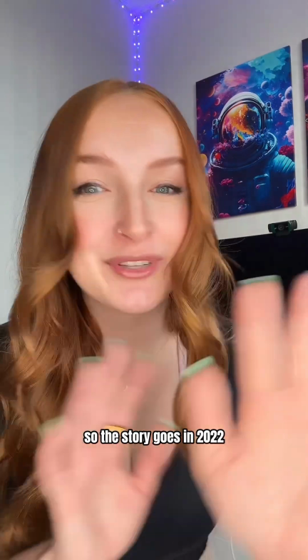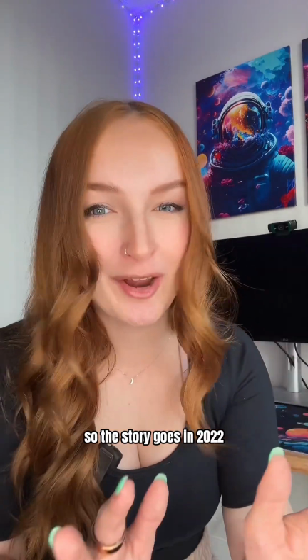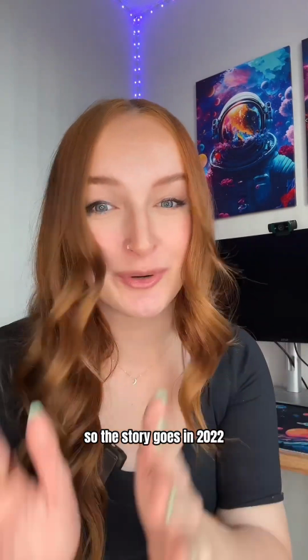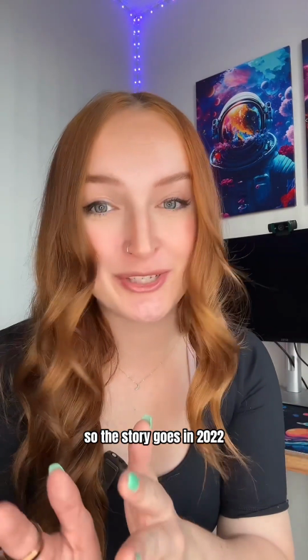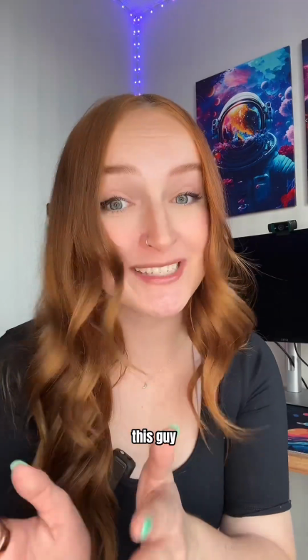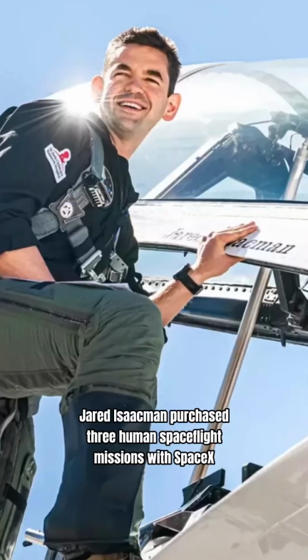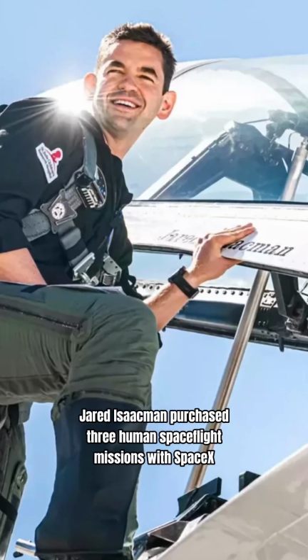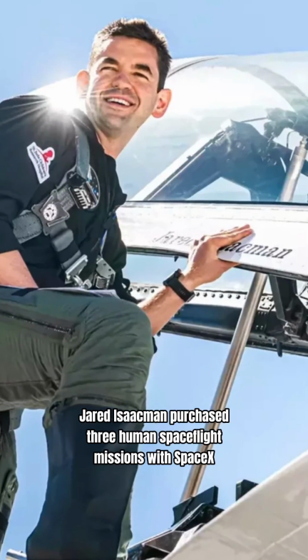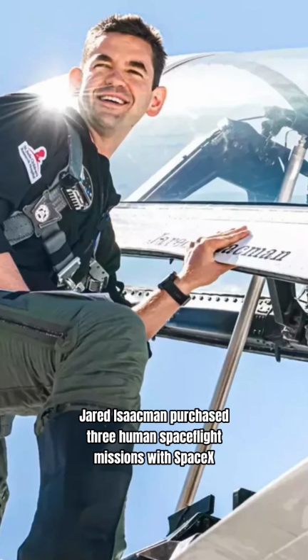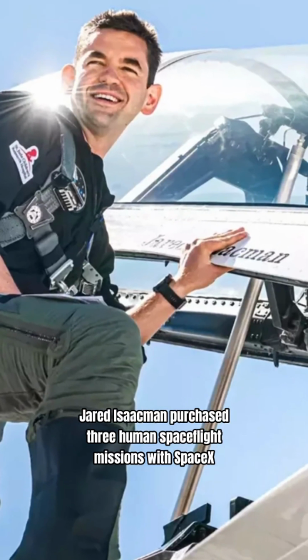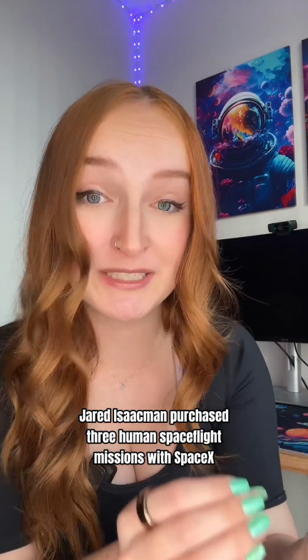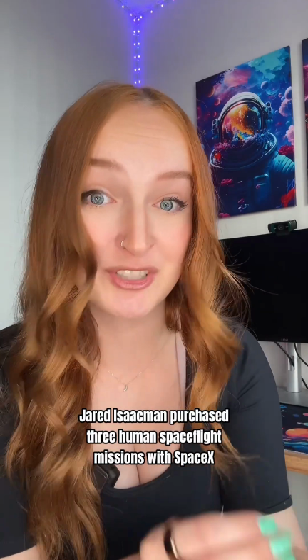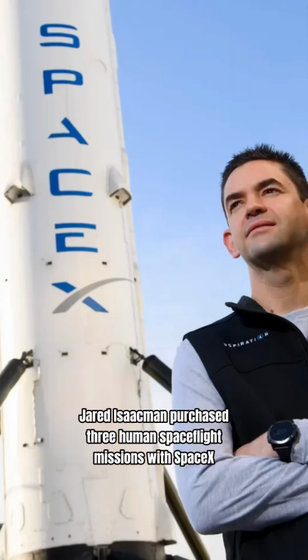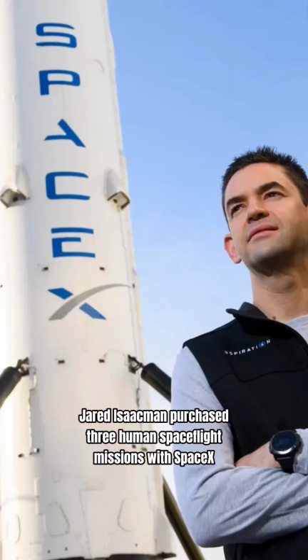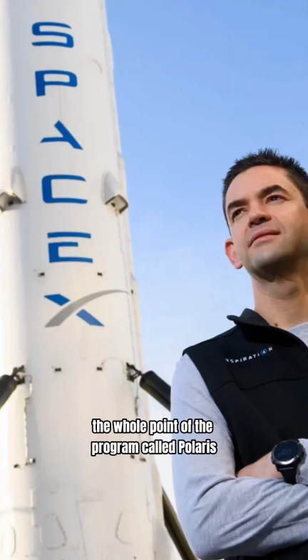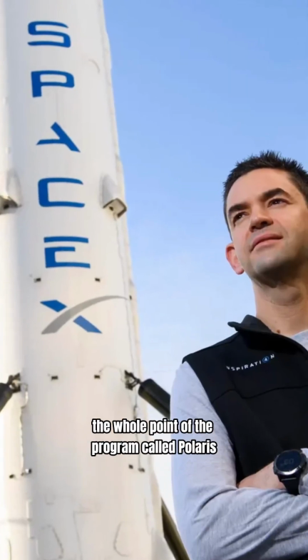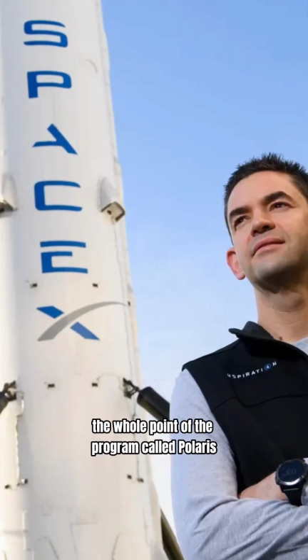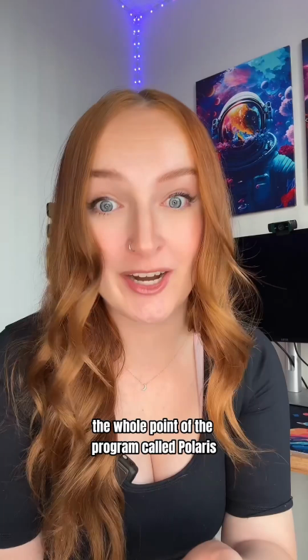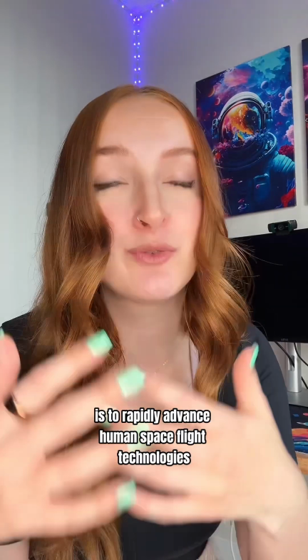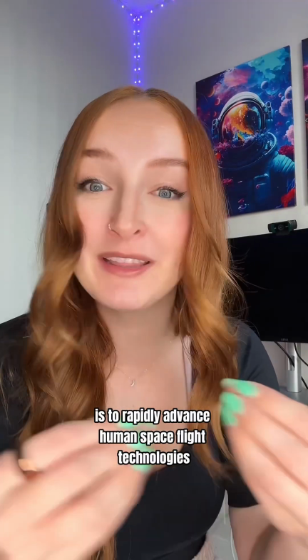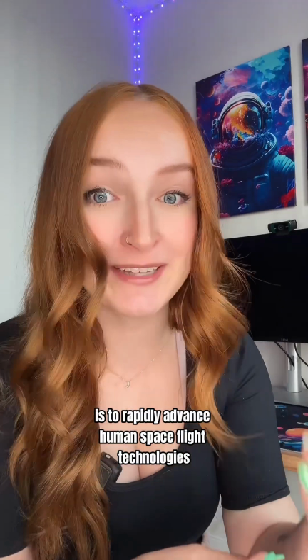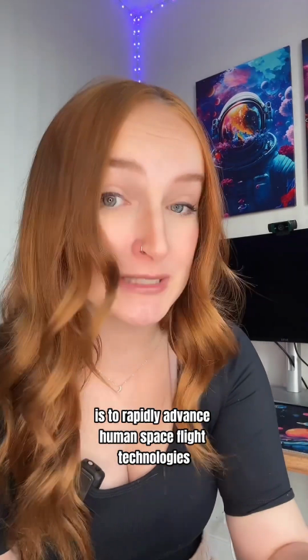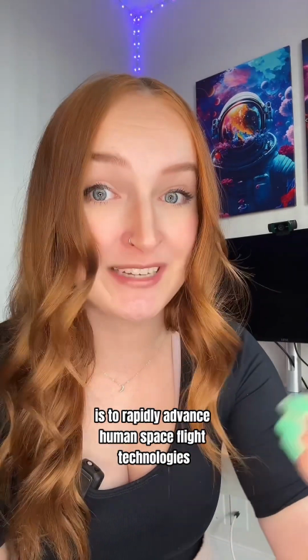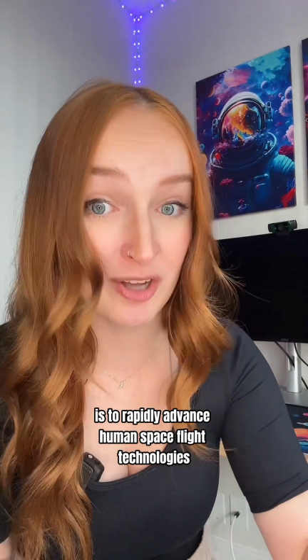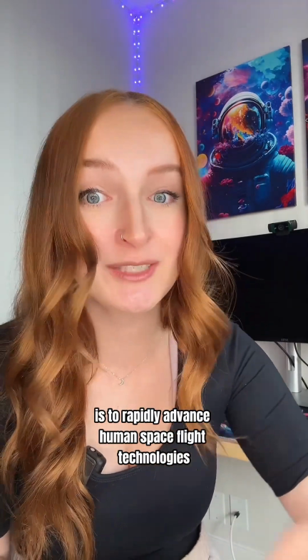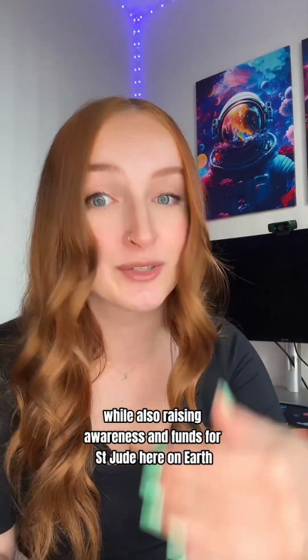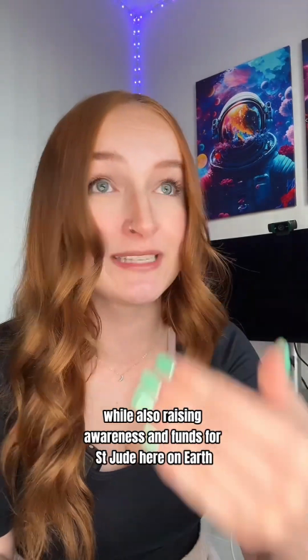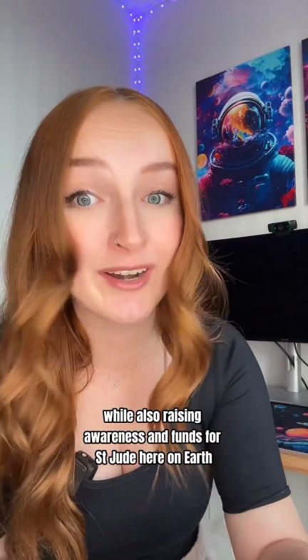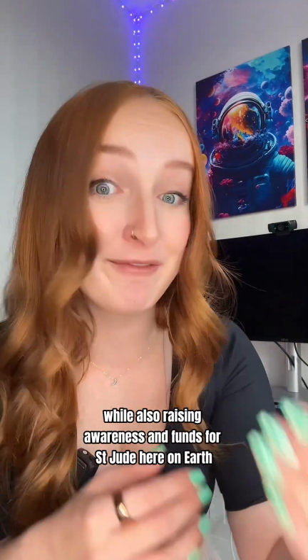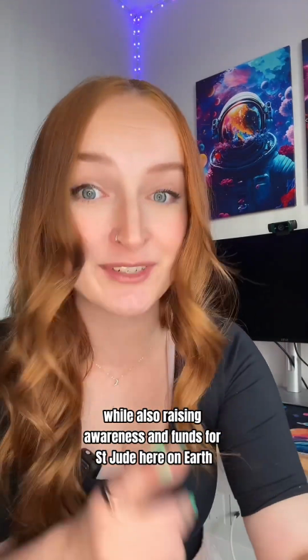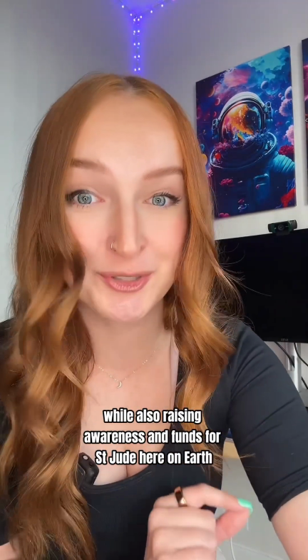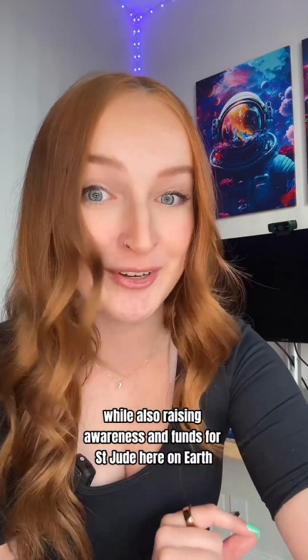So the story goes: in 2022, this guy, Jared Isaacman, purchased three human spaceflight missions with SpaceX. The whole point of the program, called Polaris, is to rapidly advance human spaceflight technologies while also raising awareness and funds for St. Jude here on Earth.